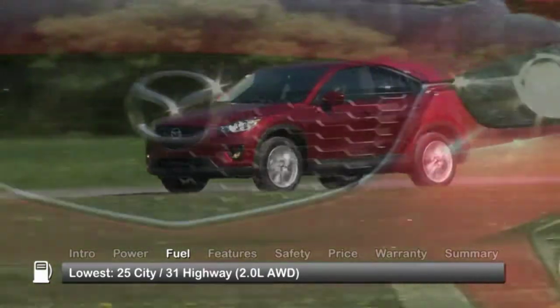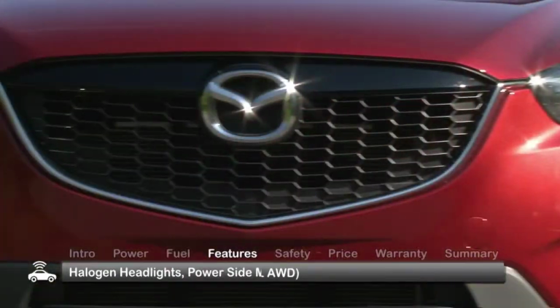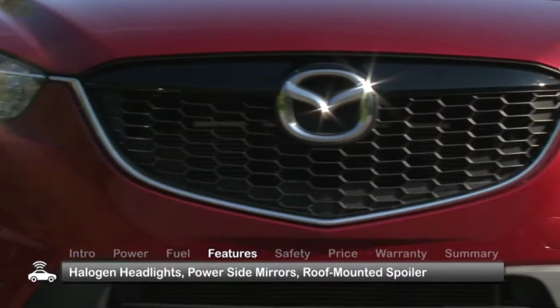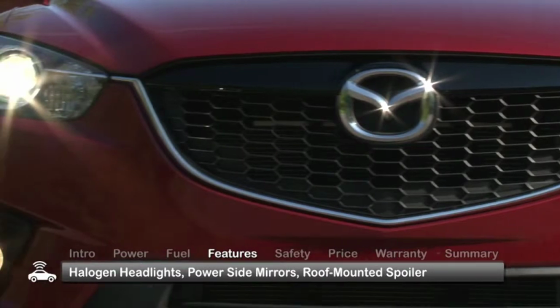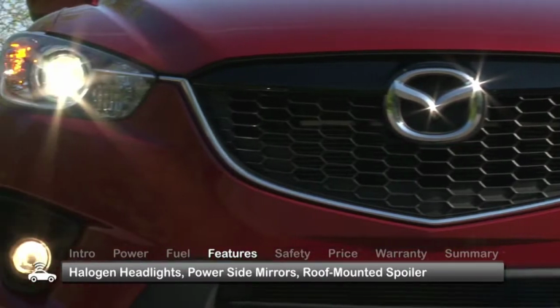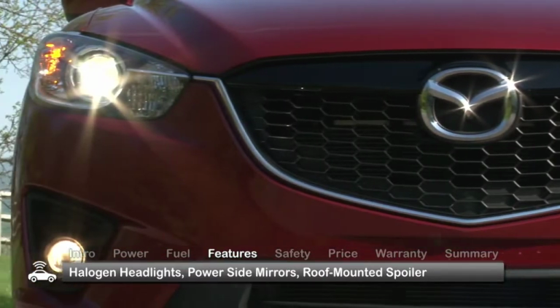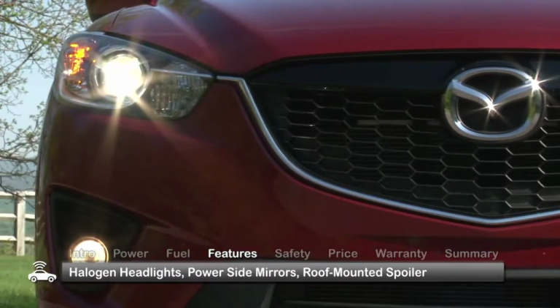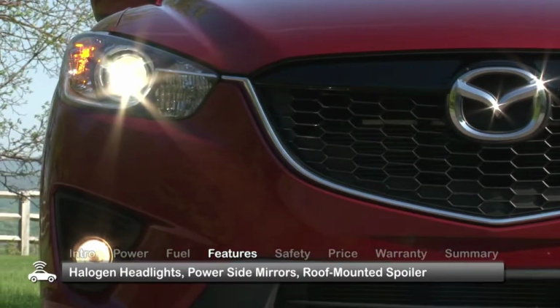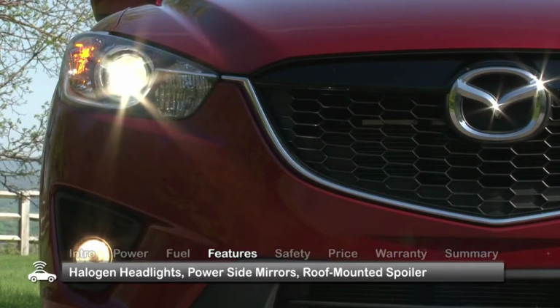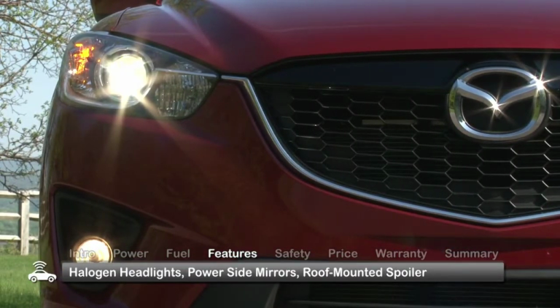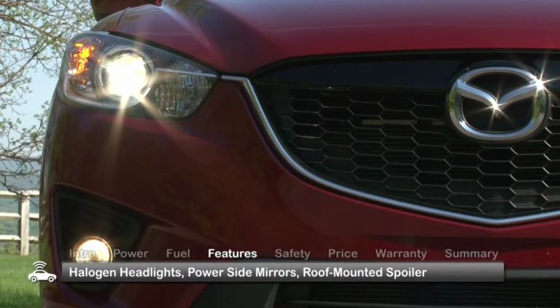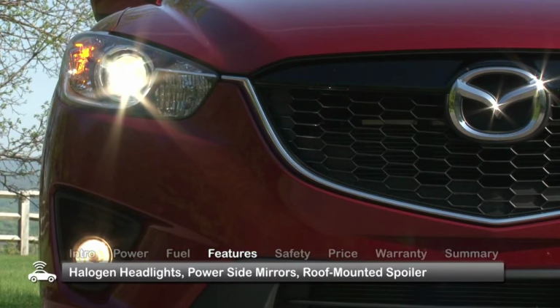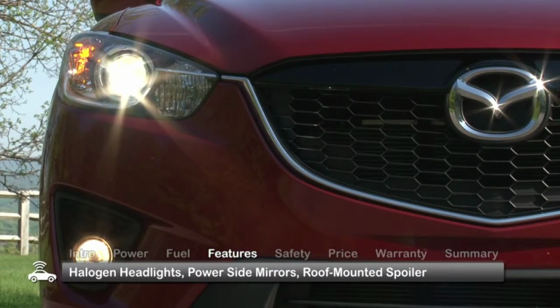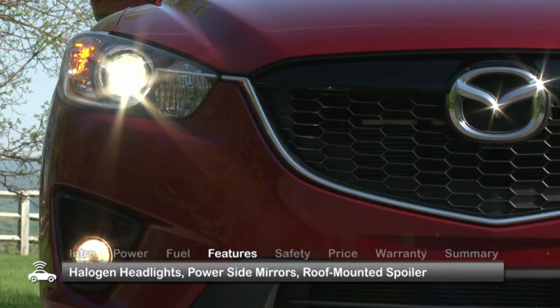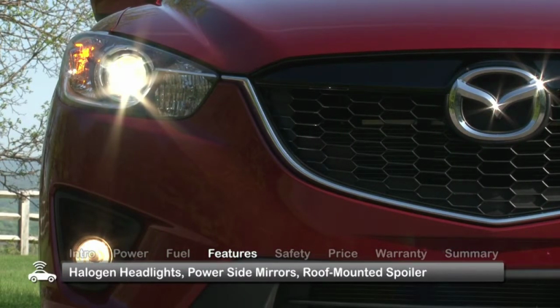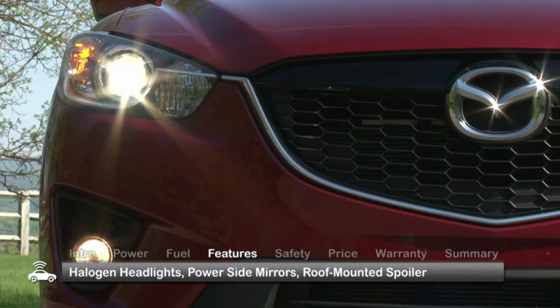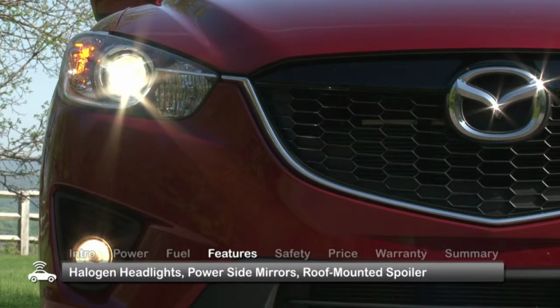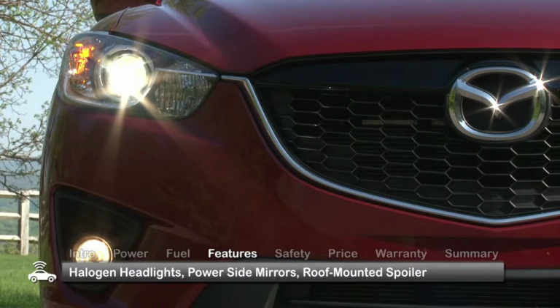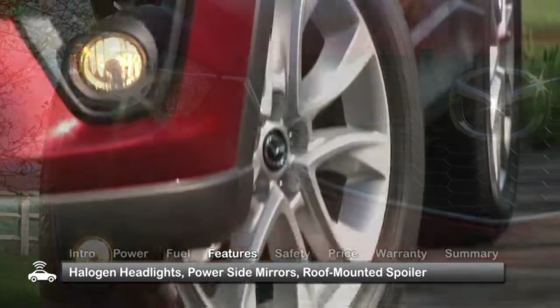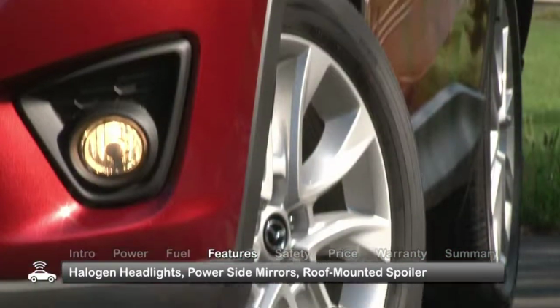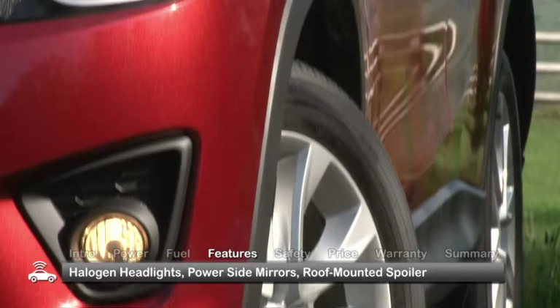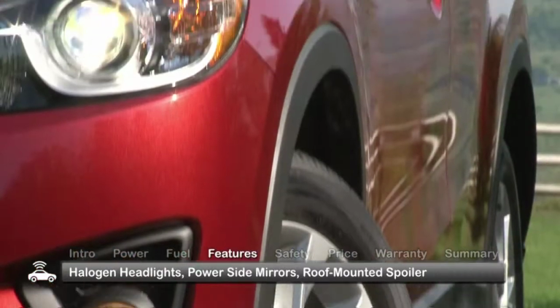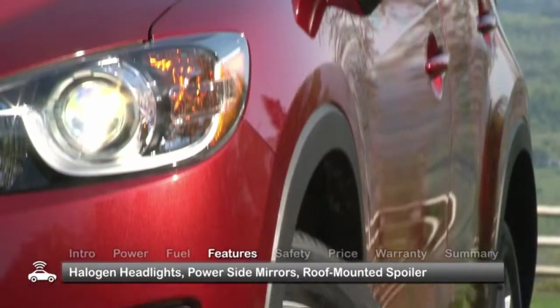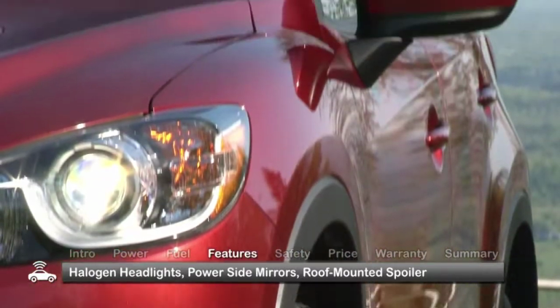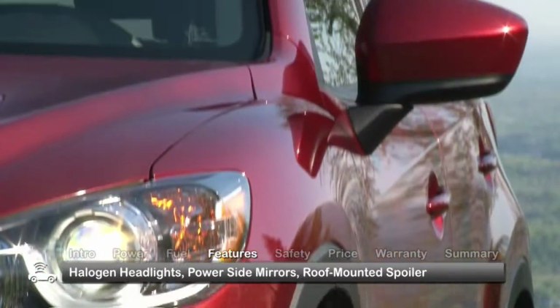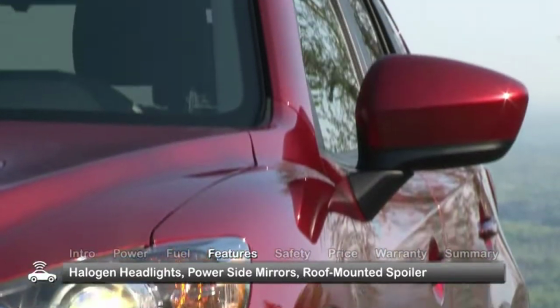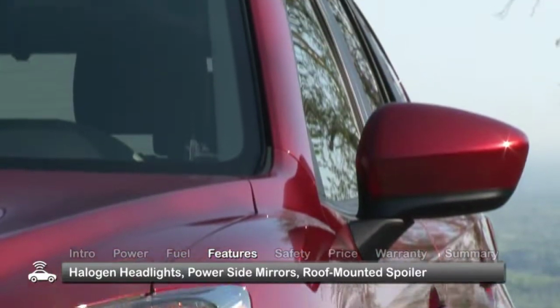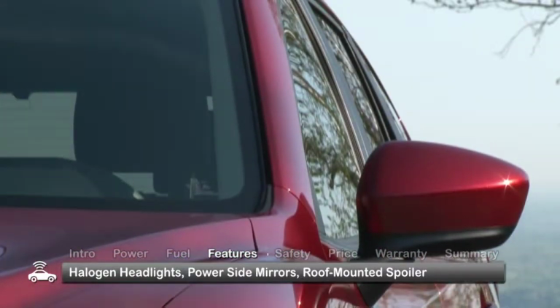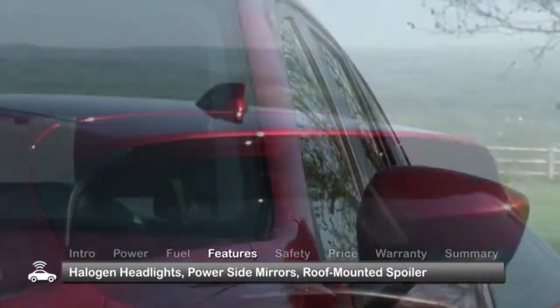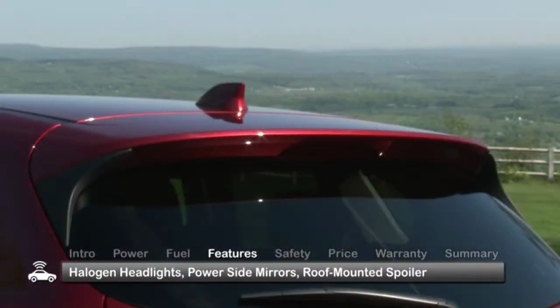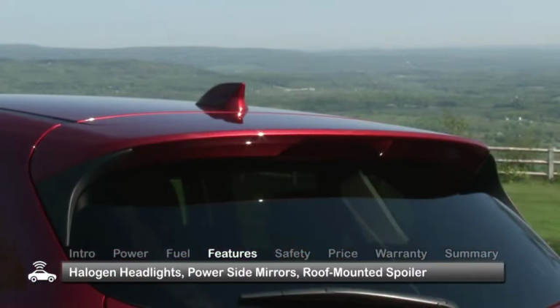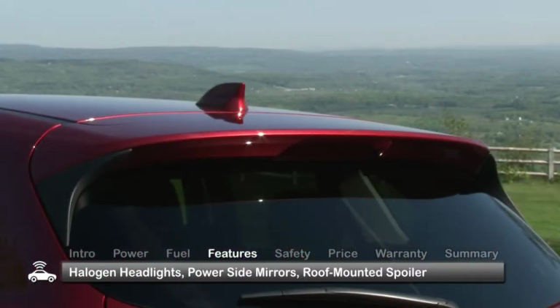Outside, the CX-5 gets clear lens halogen headlights with auto on-off function, power side mirrors with integrated turn signal lamps, and a roof-mounted spoiler.